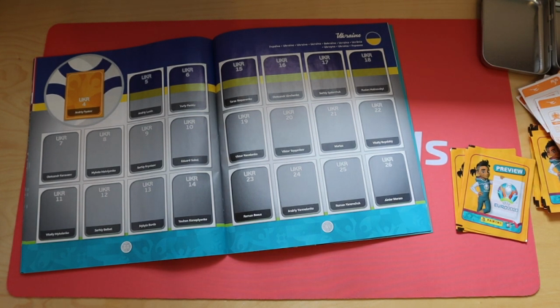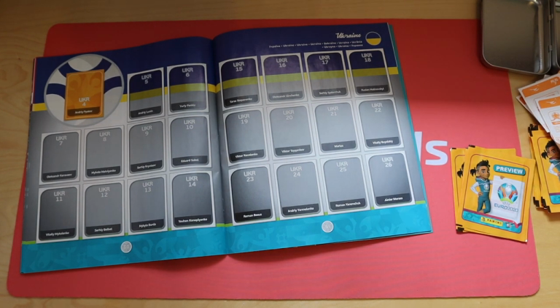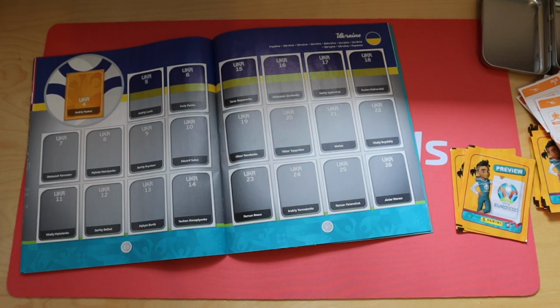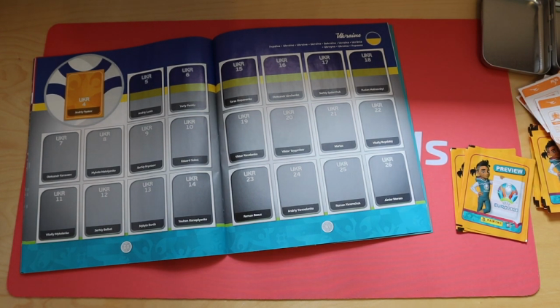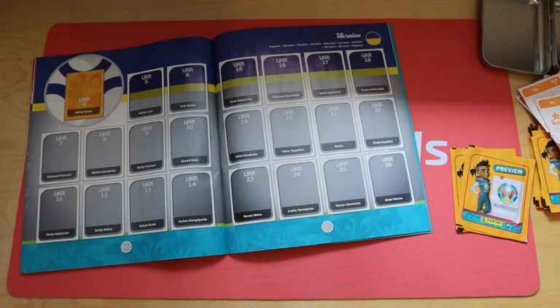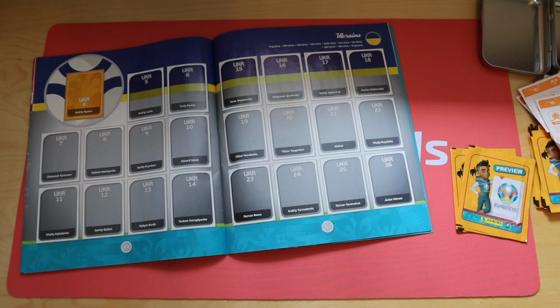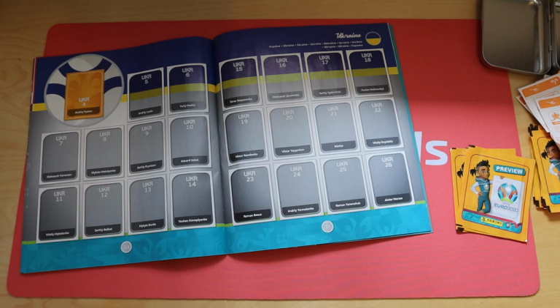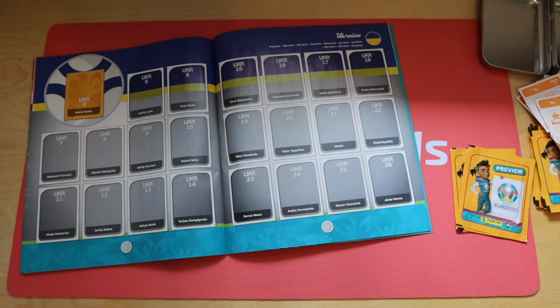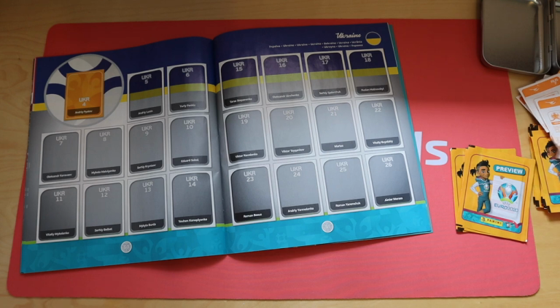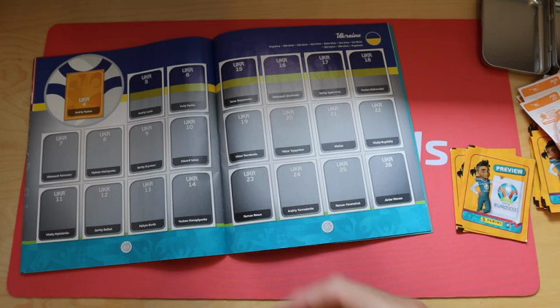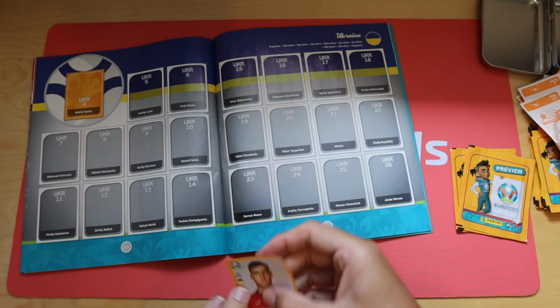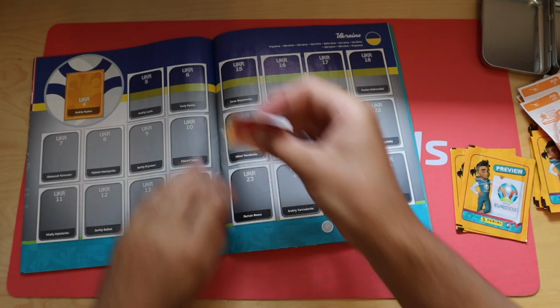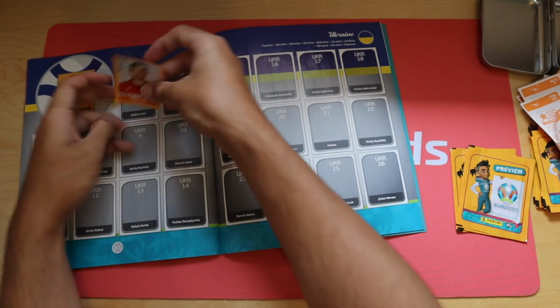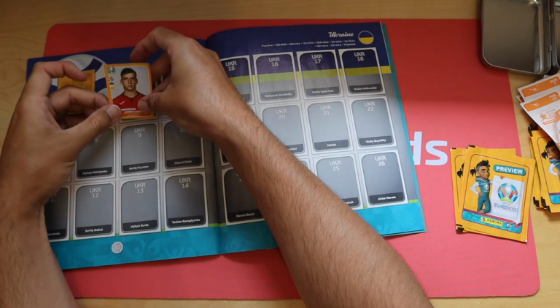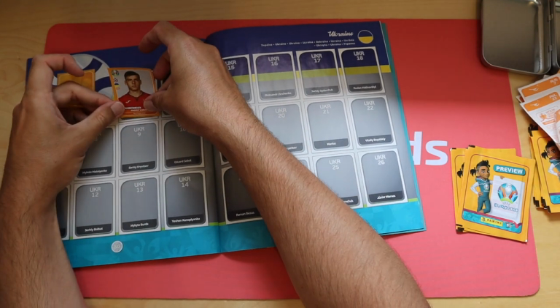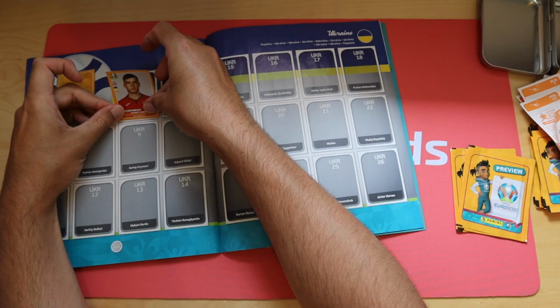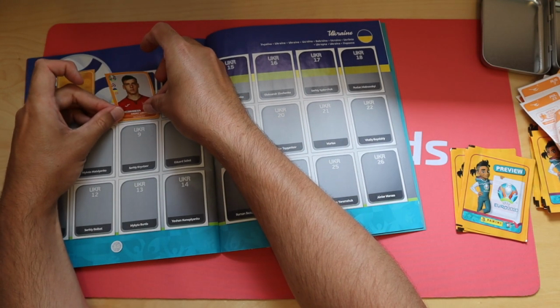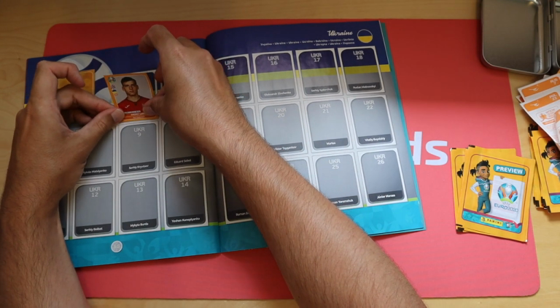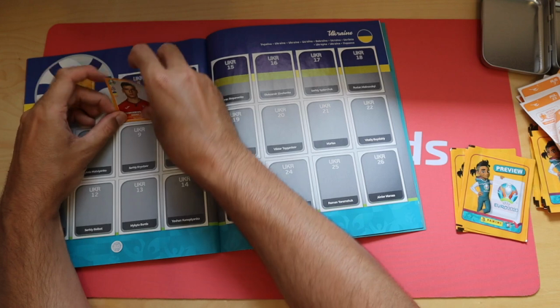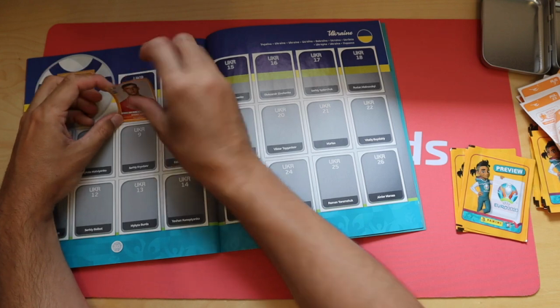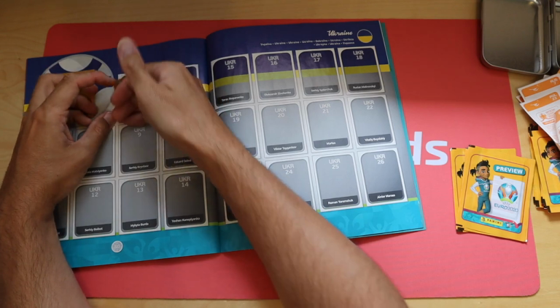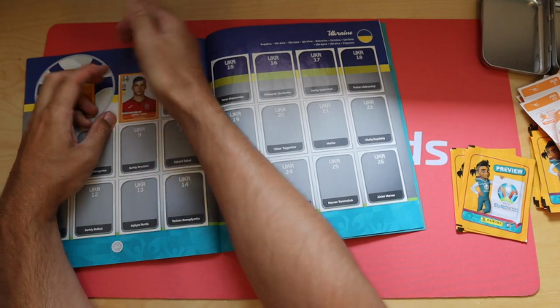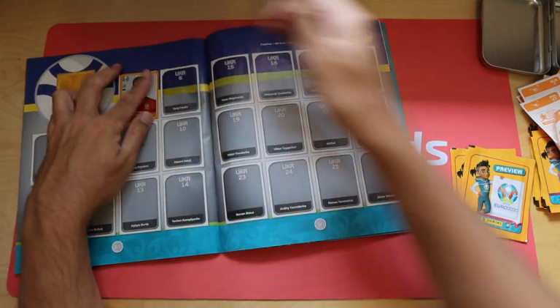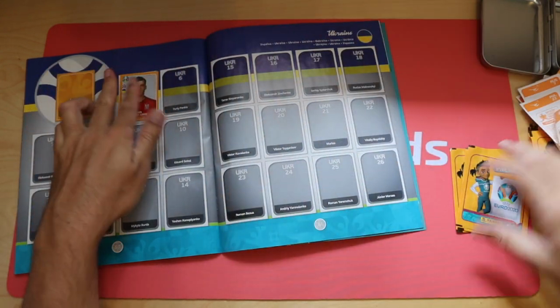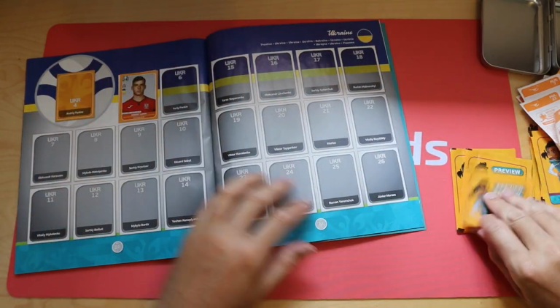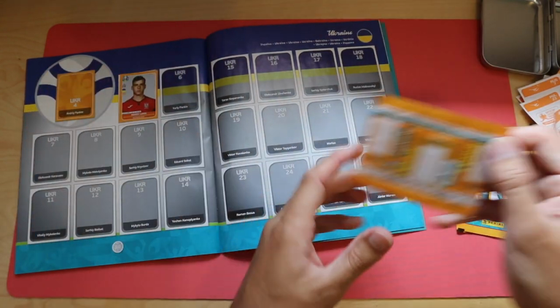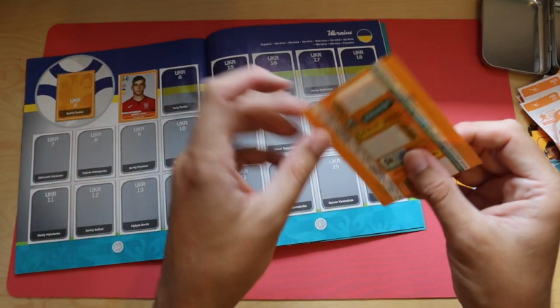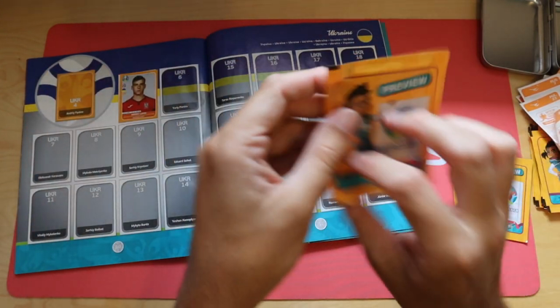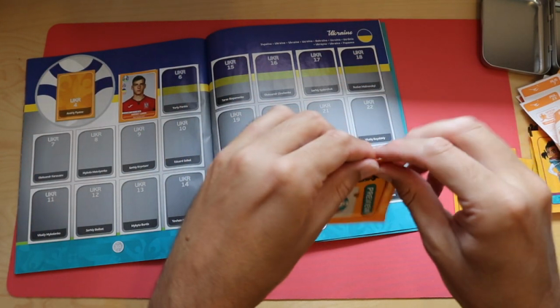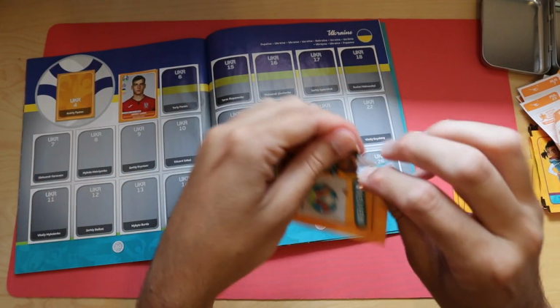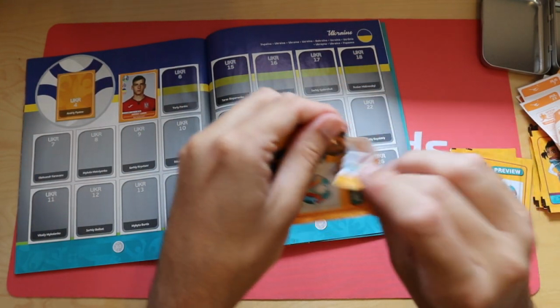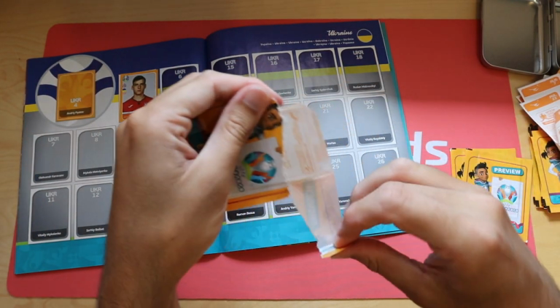The backs don't want to come off - there we go. Ukraine 5 in. All right, next pack.